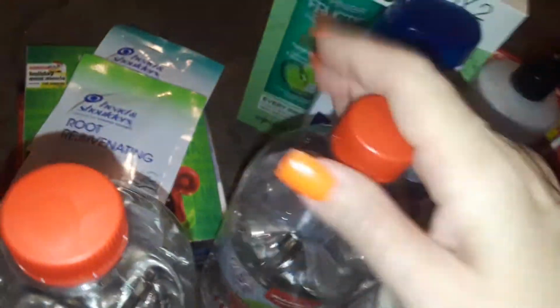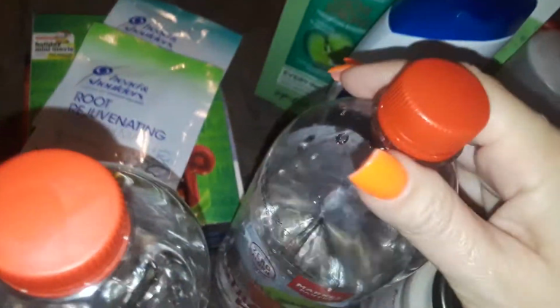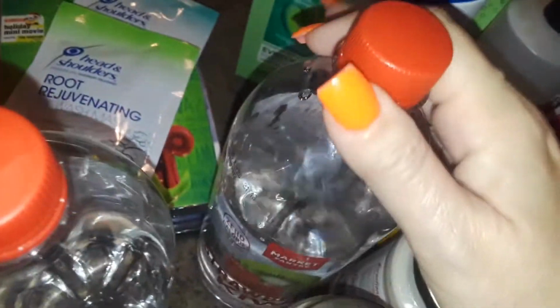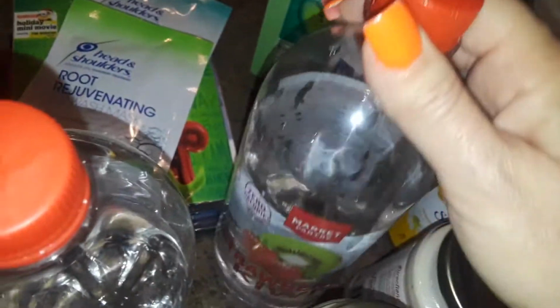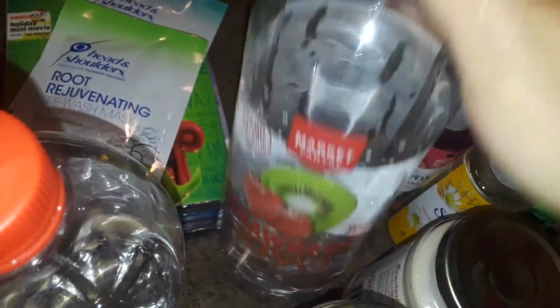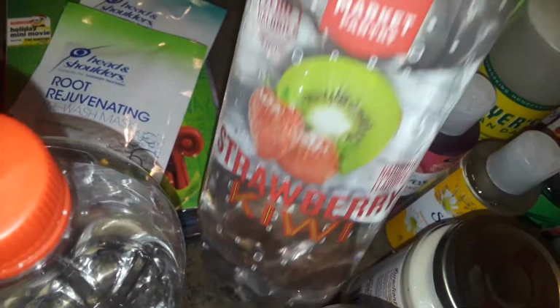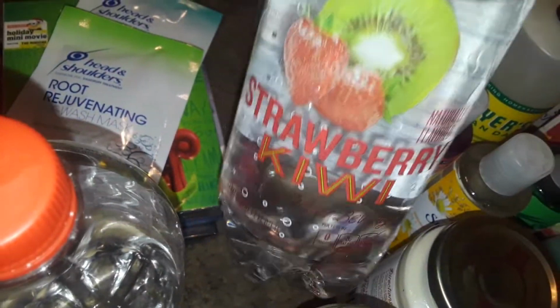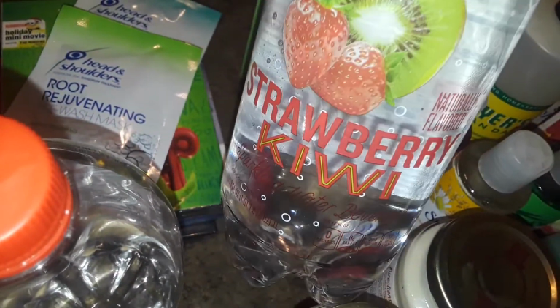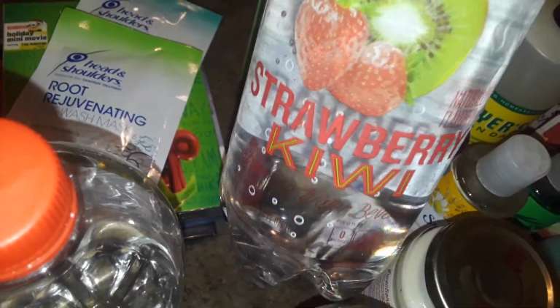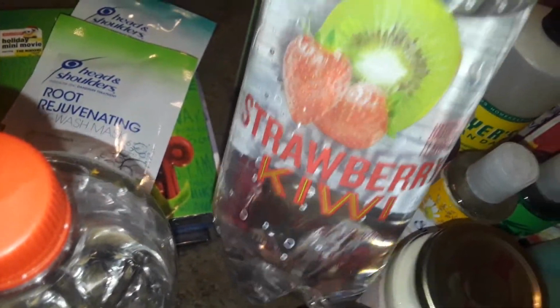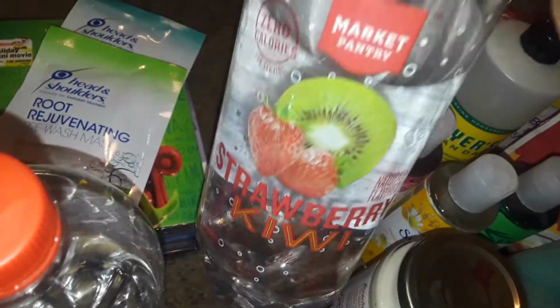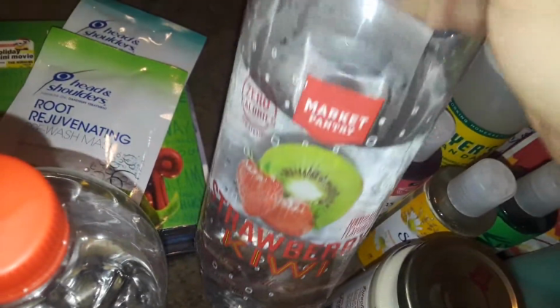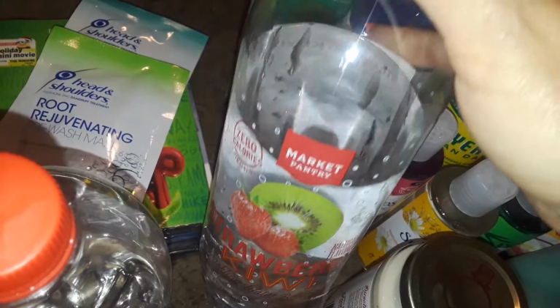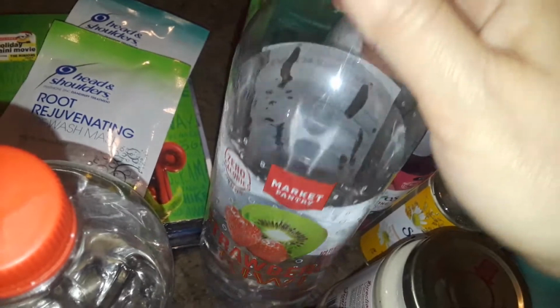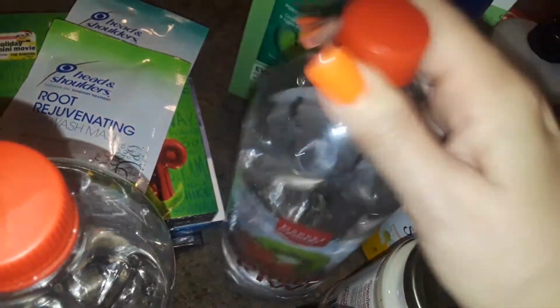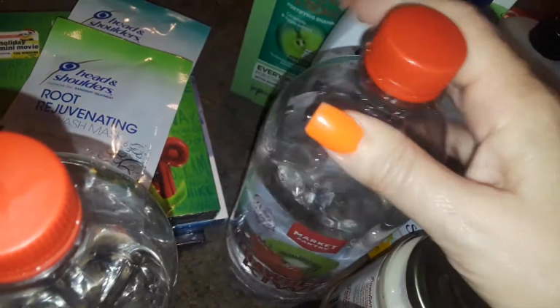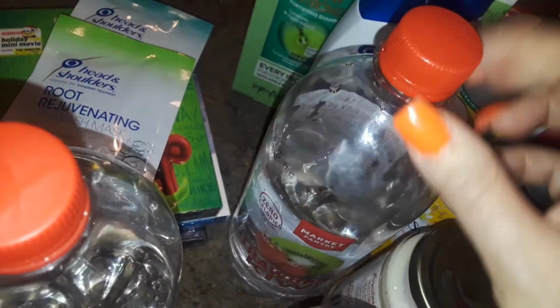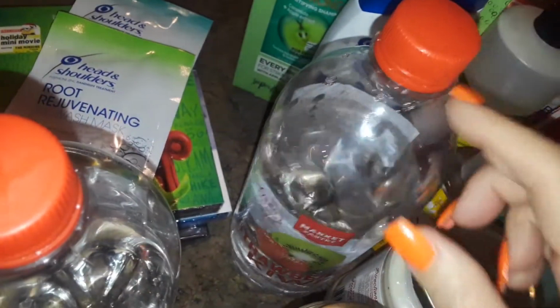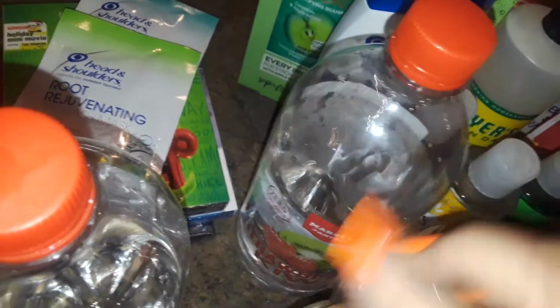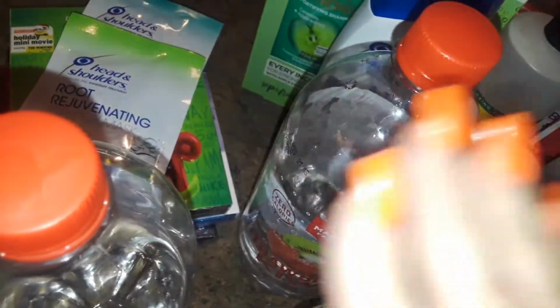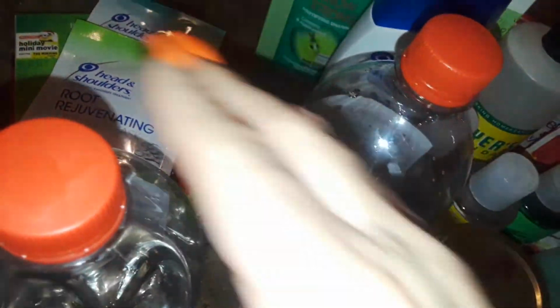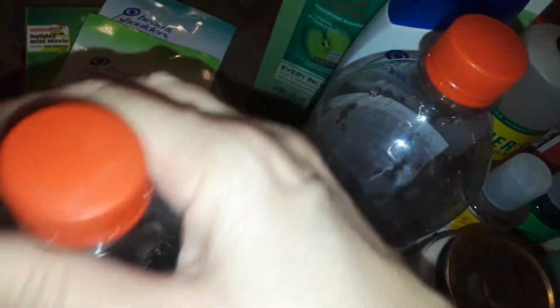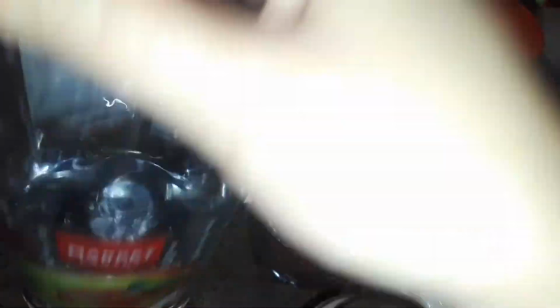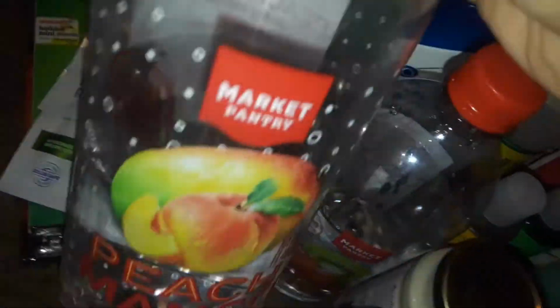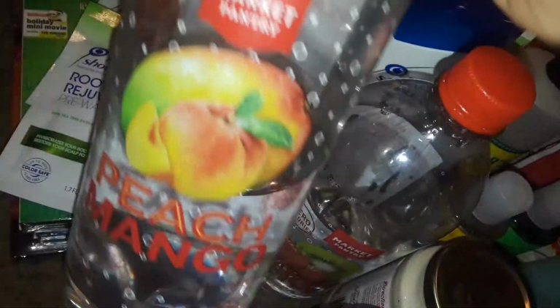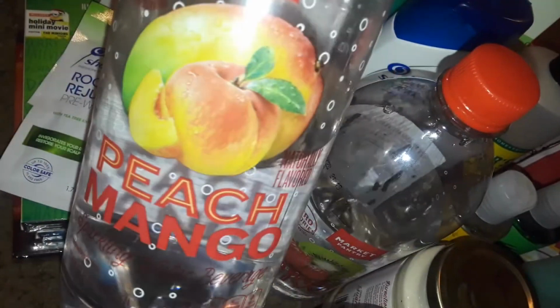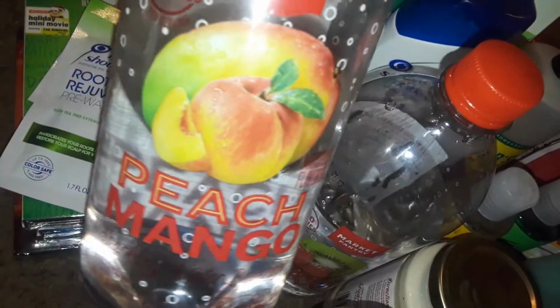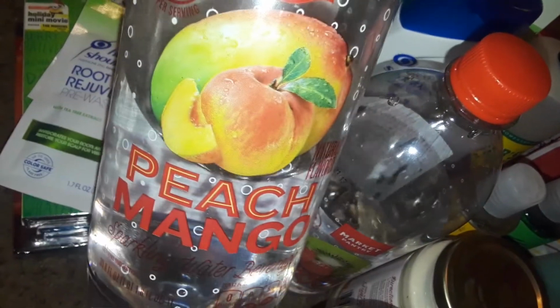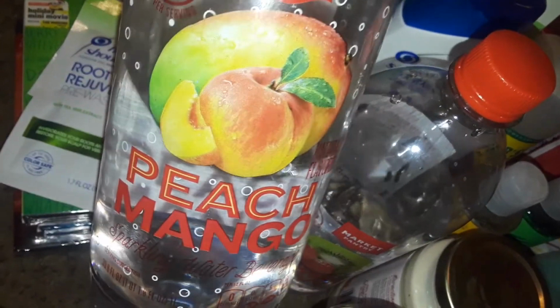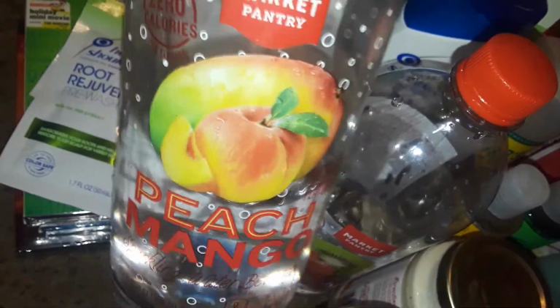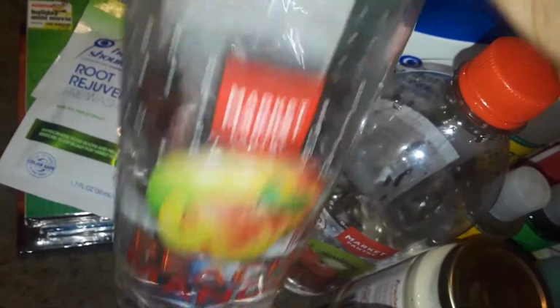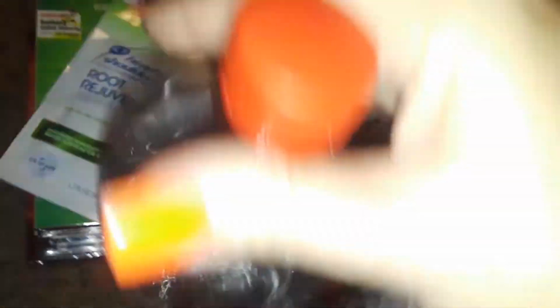Then I picked up this Strawberry Kiwi Sparkling Water — this is for me, because I walked to Target tonight. And my son went with me, so I got him the Peach Mango. He drank some of his.